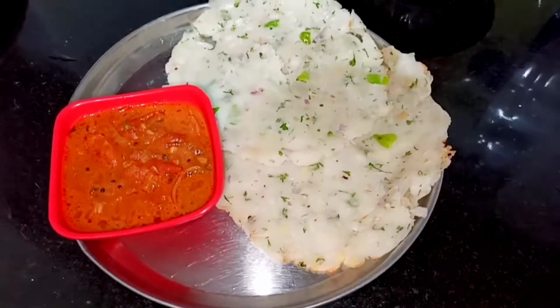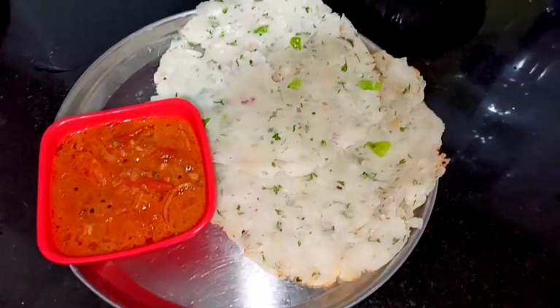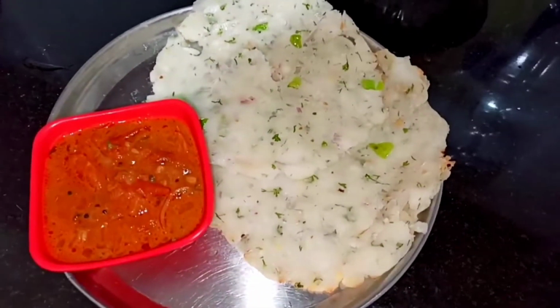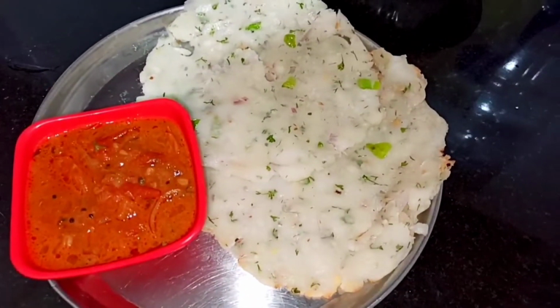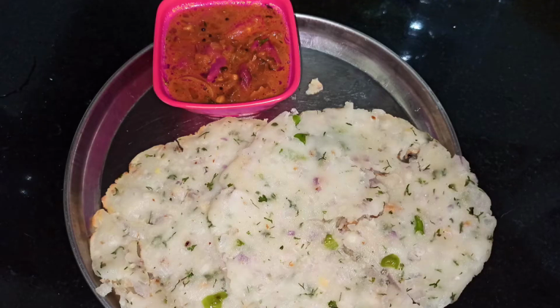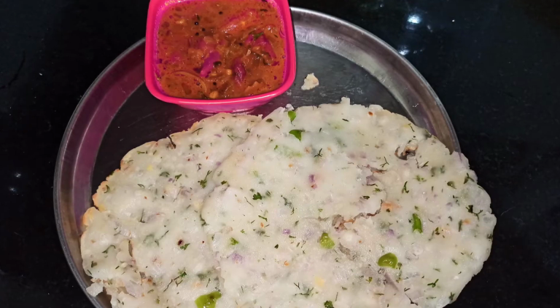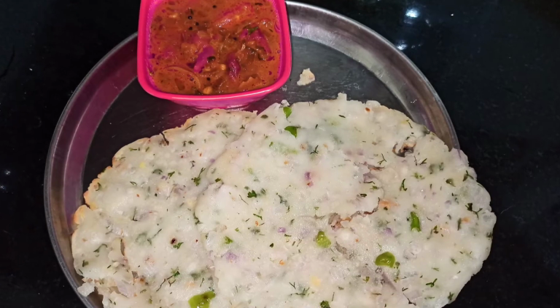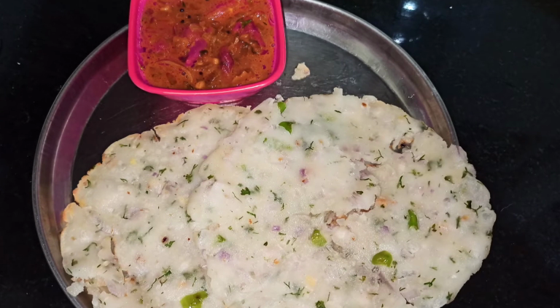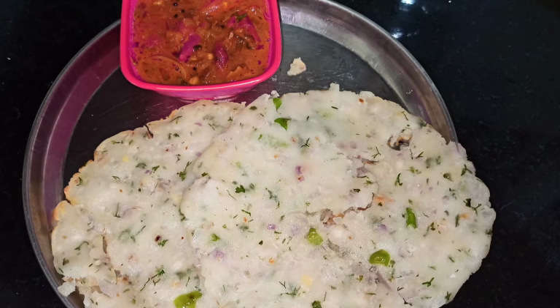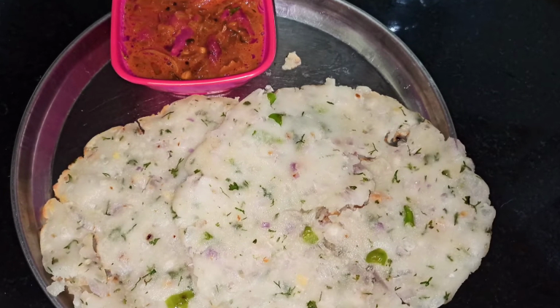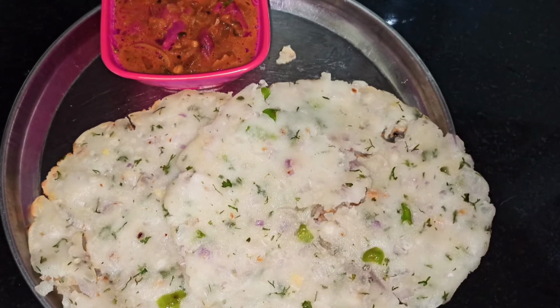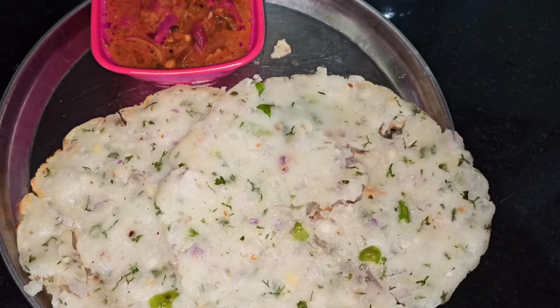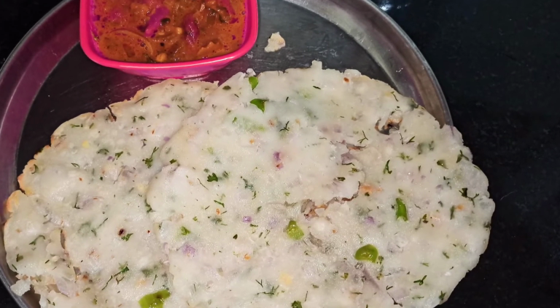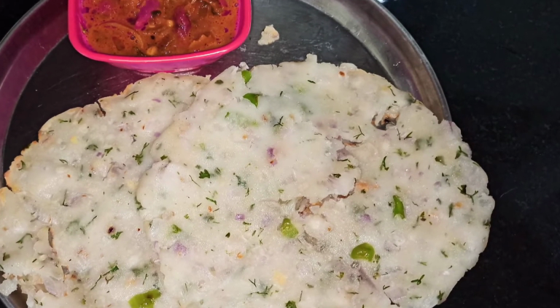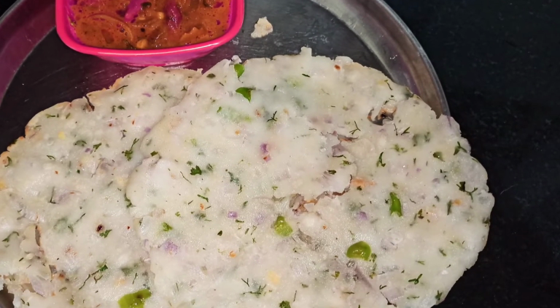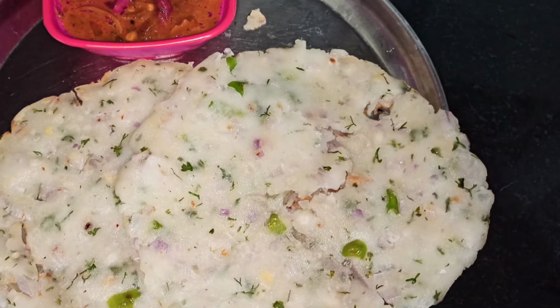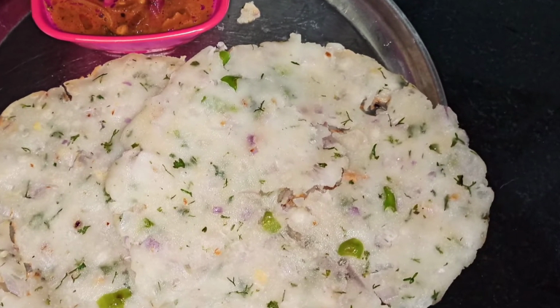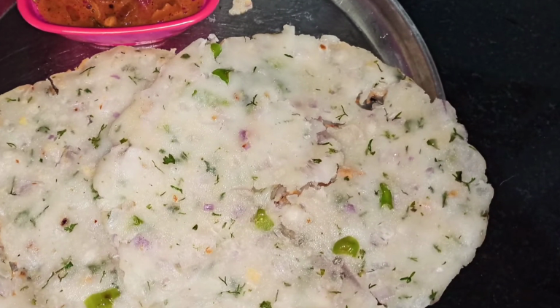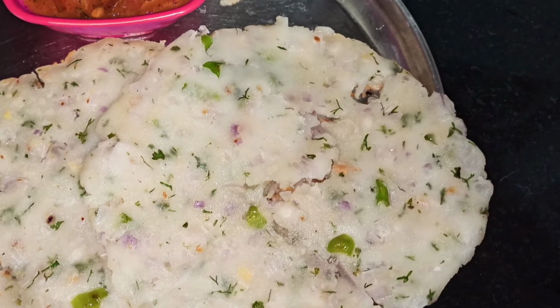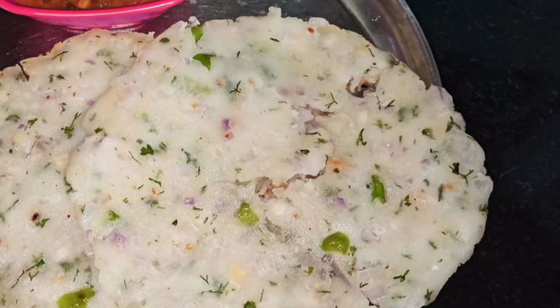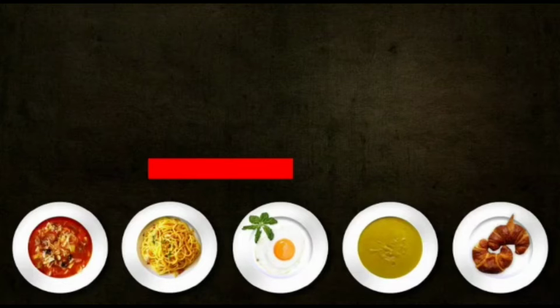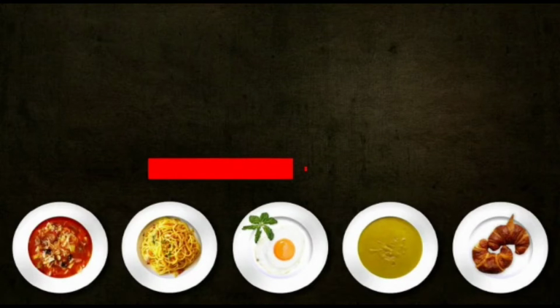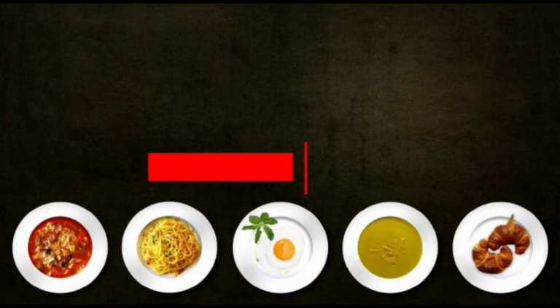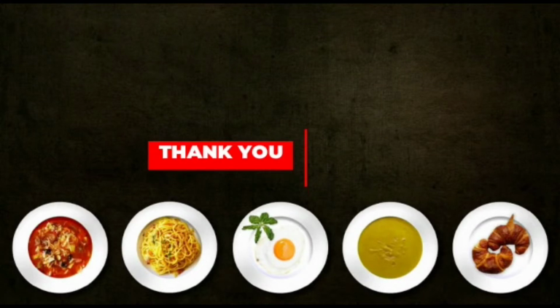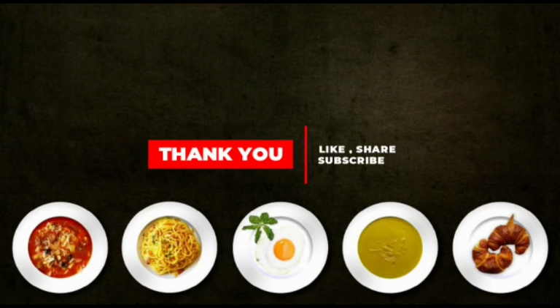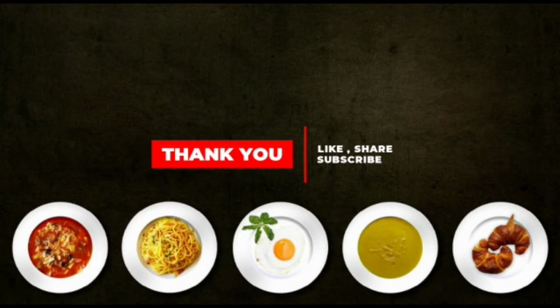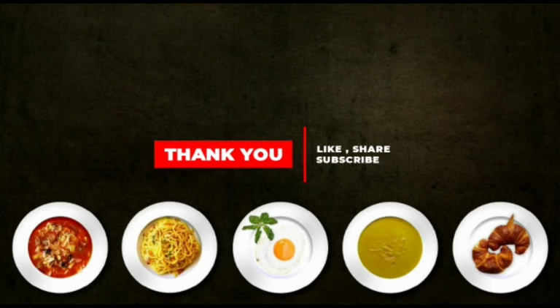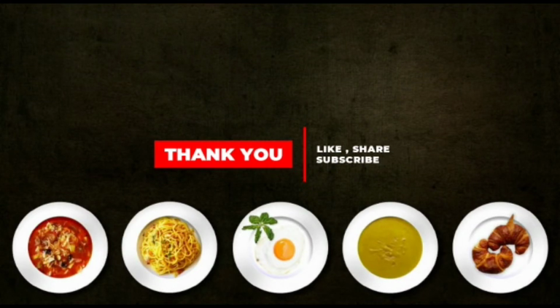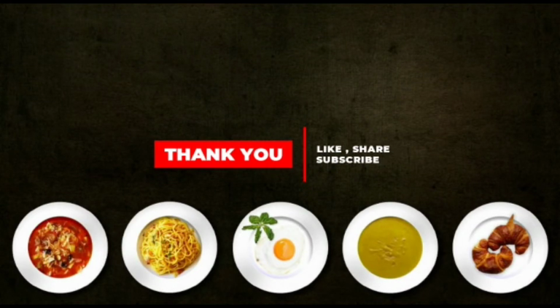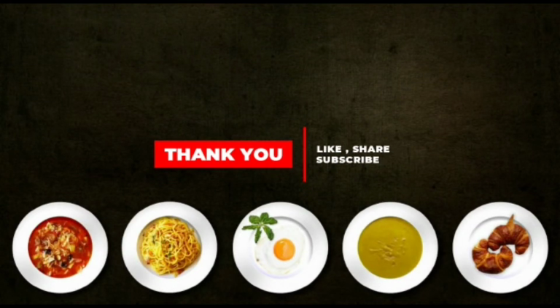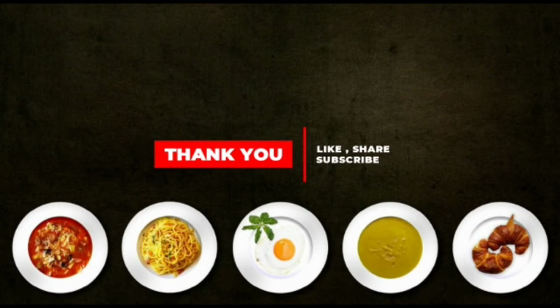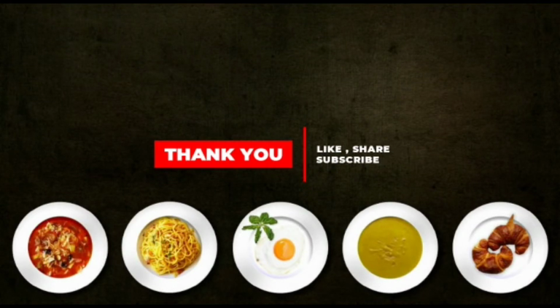Here you go! The healthy and tasty Karnataka style akki roti is ready. You can serve it with some chutney if you want. If you like this video, do like, share, and subscribe.